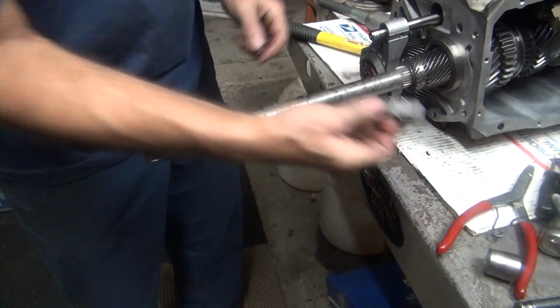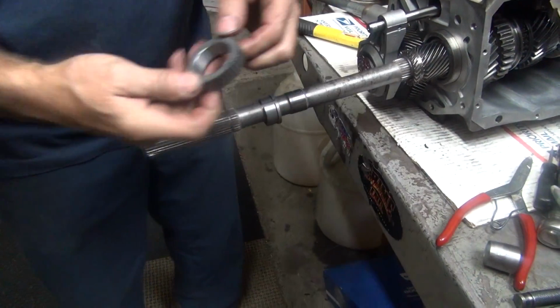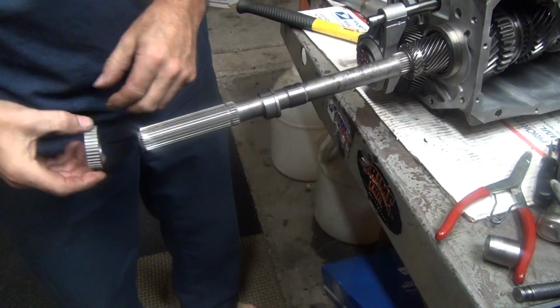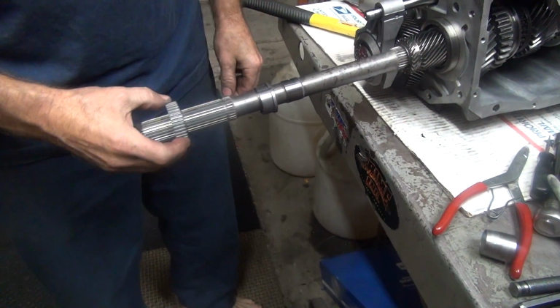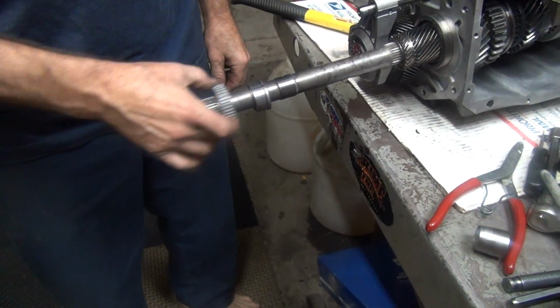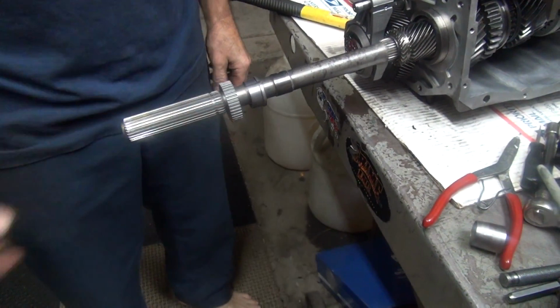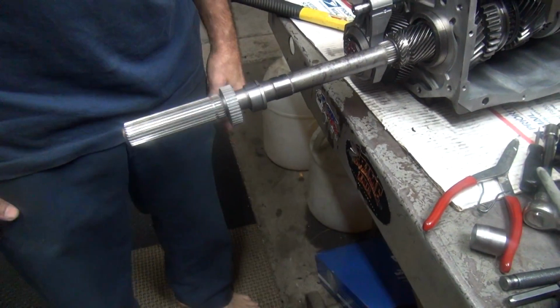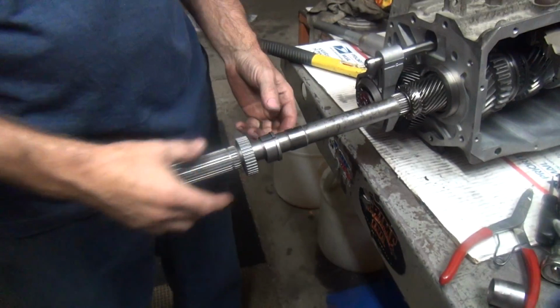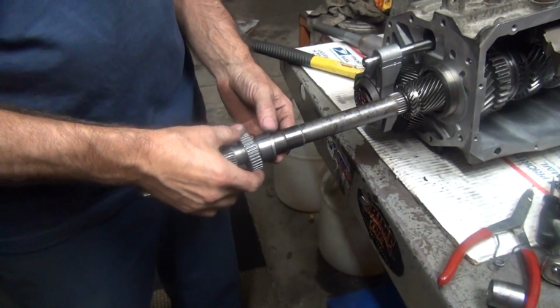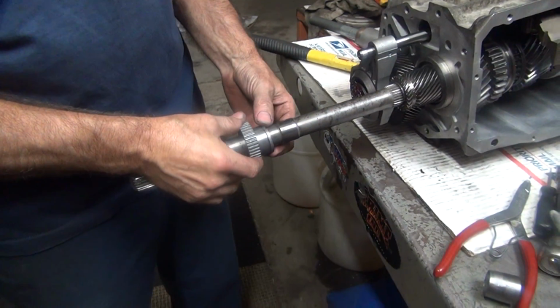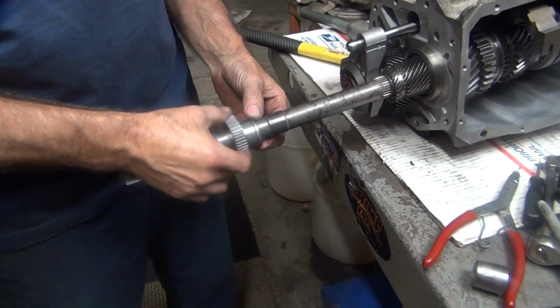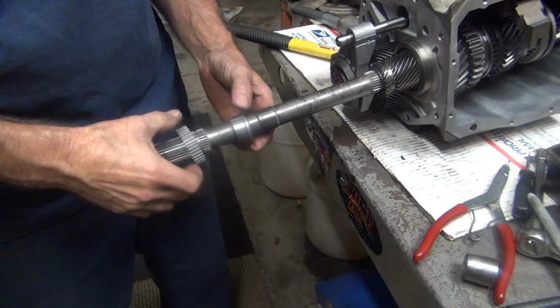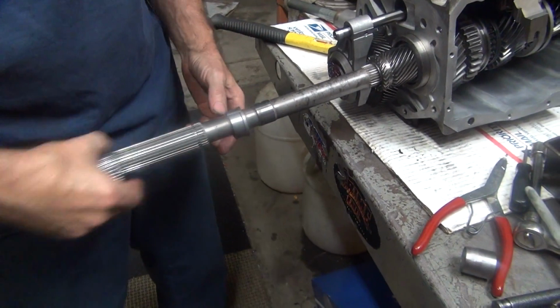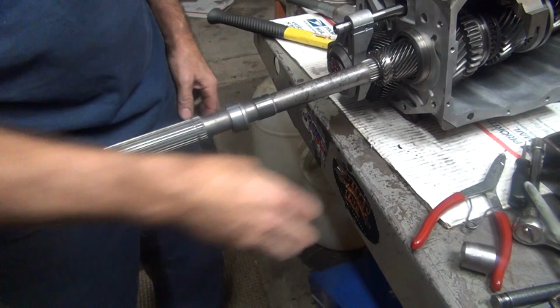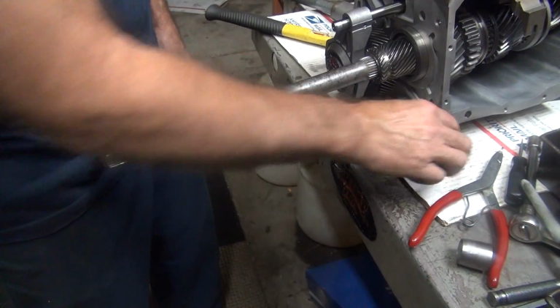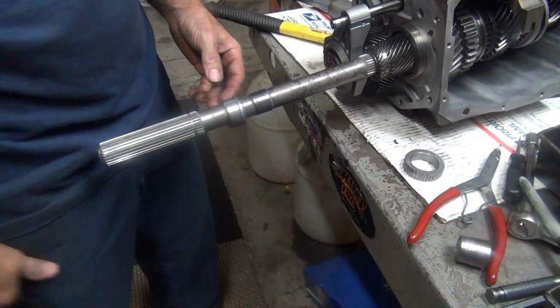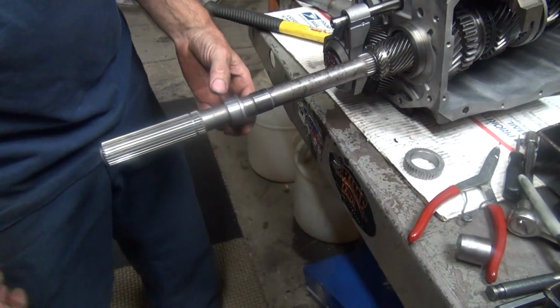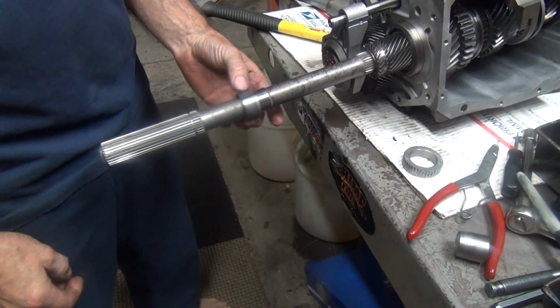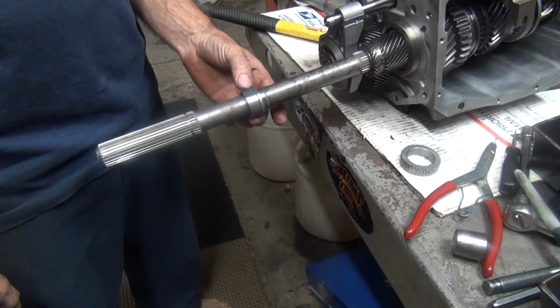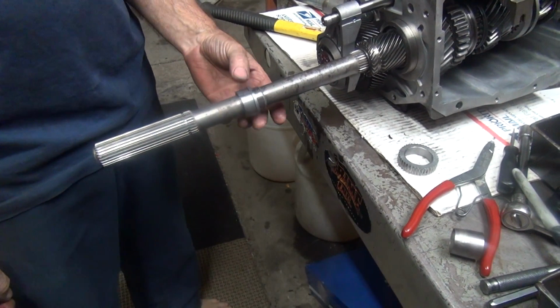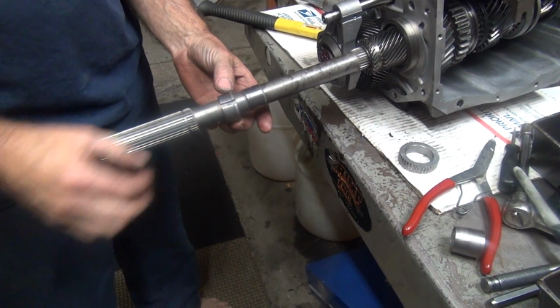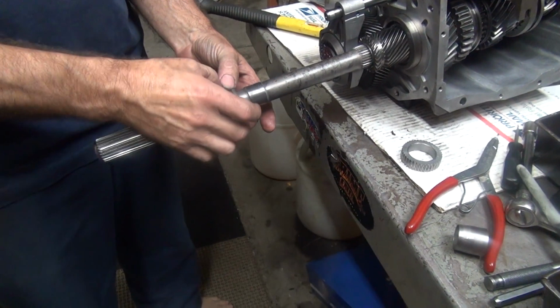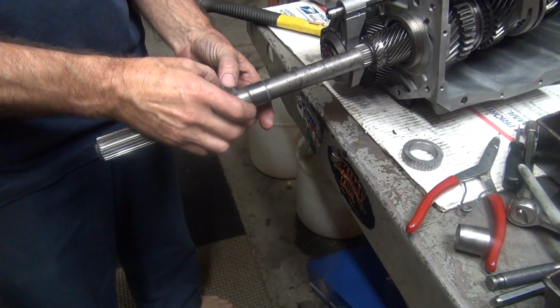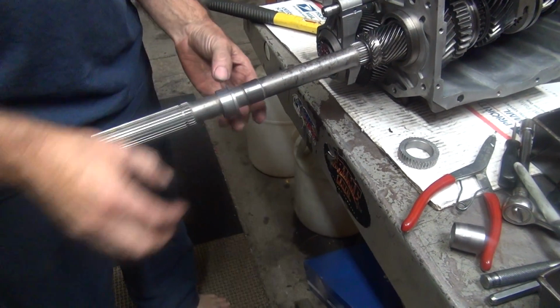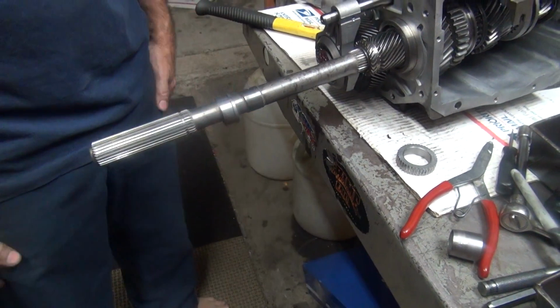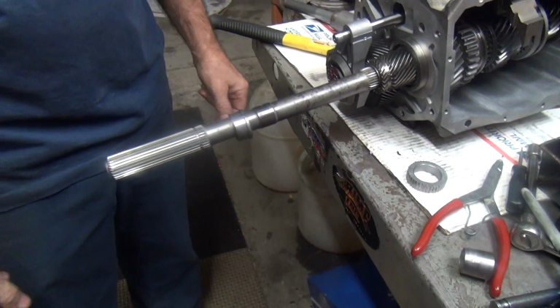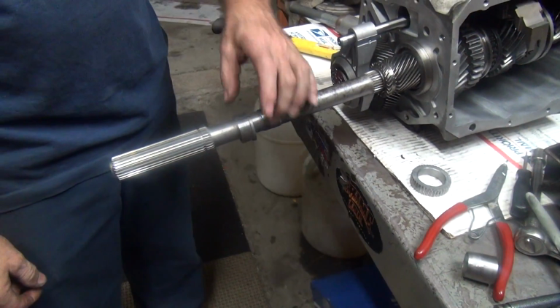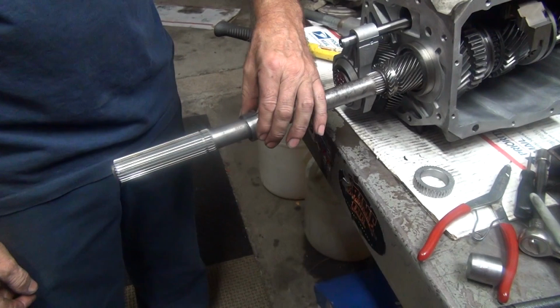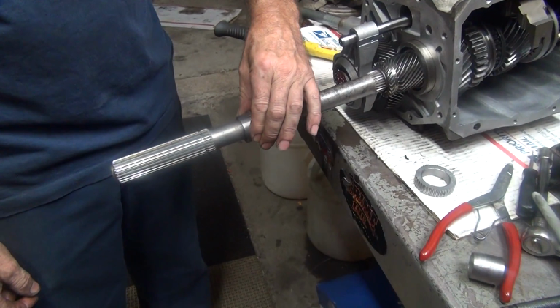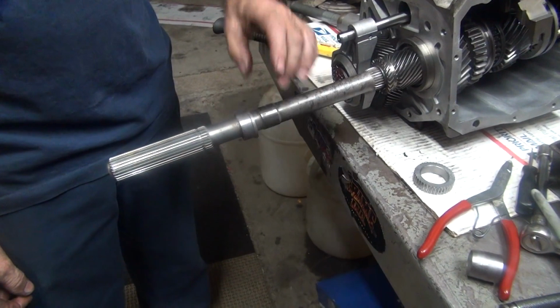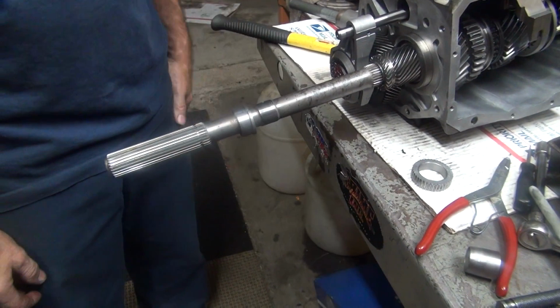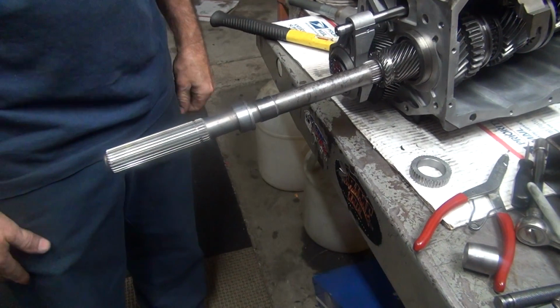Now this slips over here real easy, though — that part's easy. So I need to go in there somehow. Now we've got to squeeze this up, which is basically going to be some big clamps, I guess.